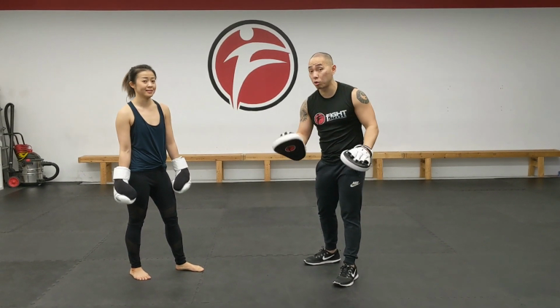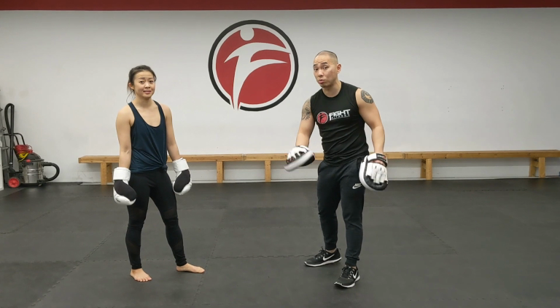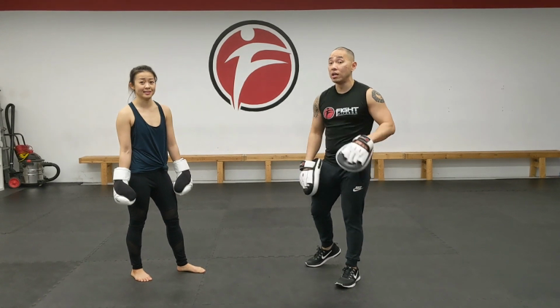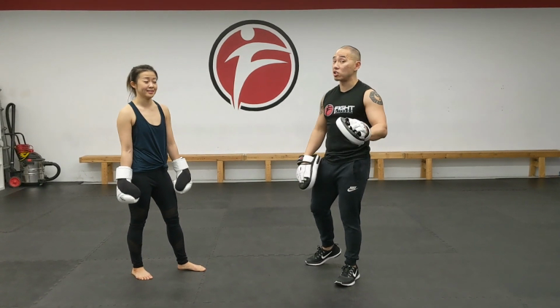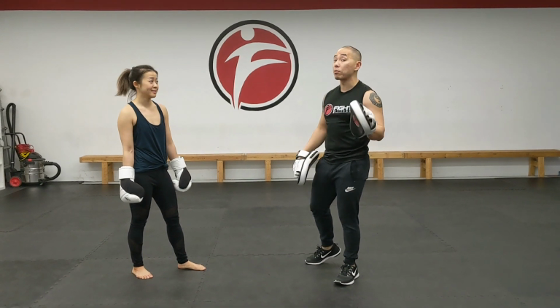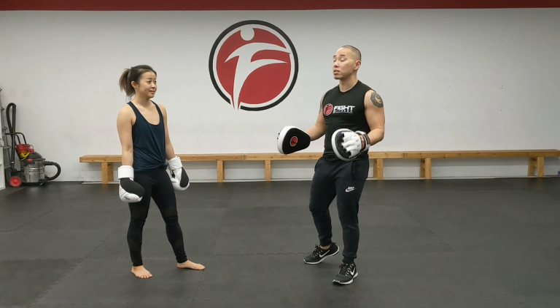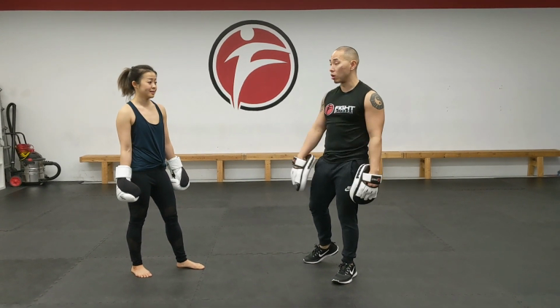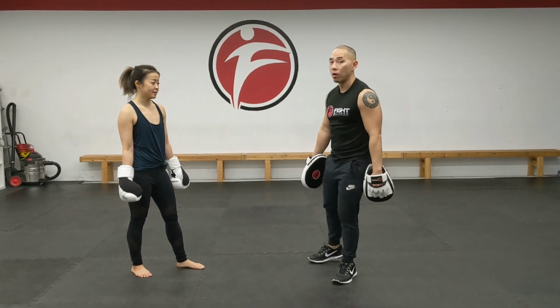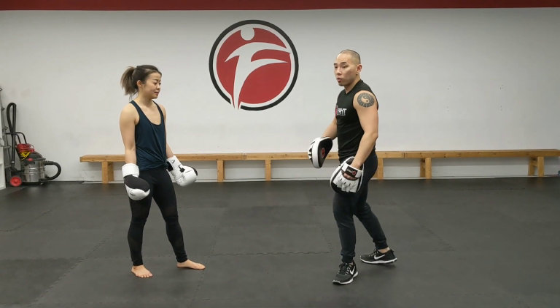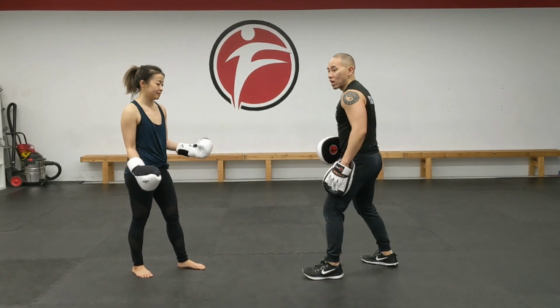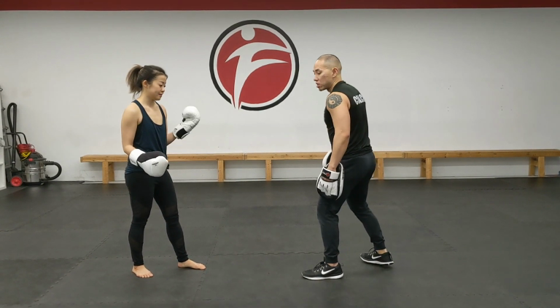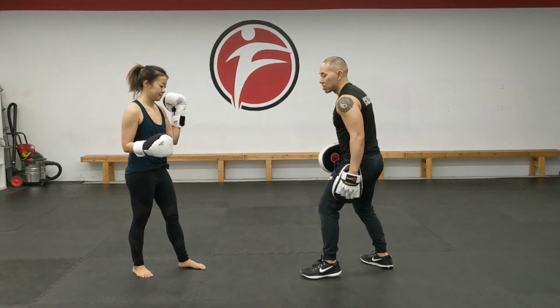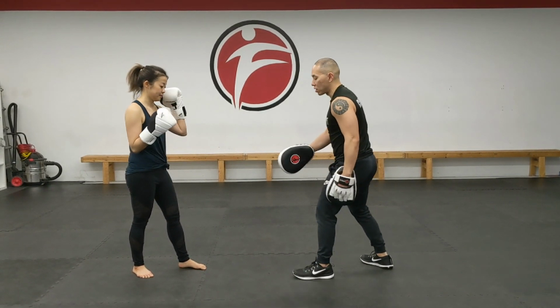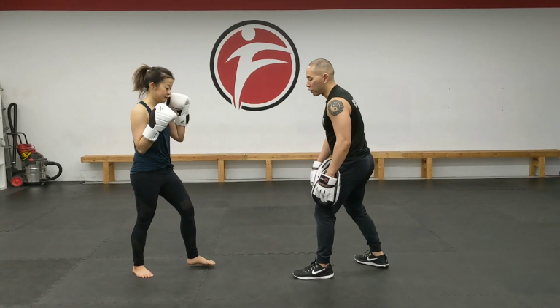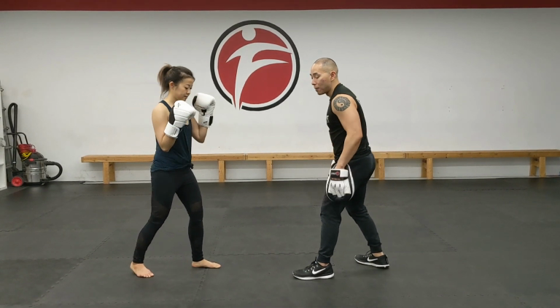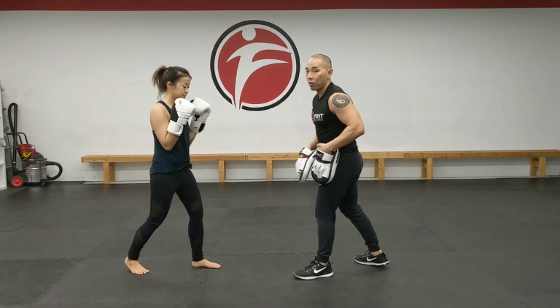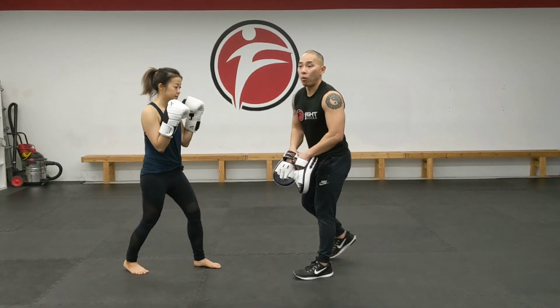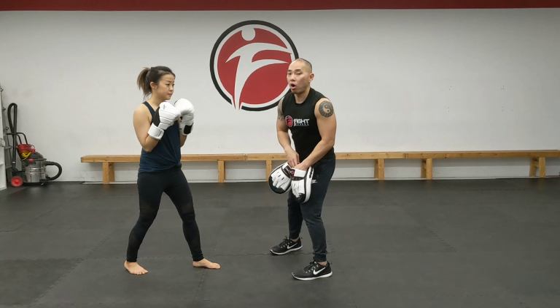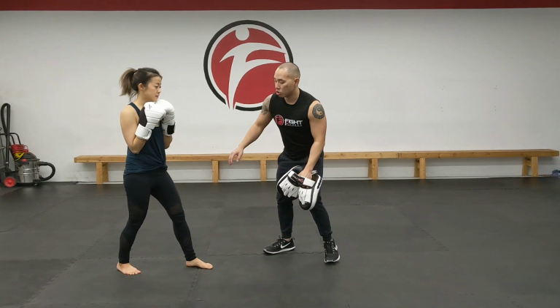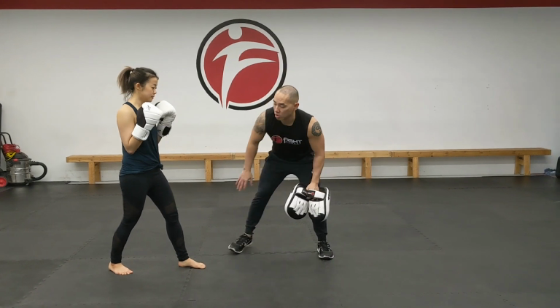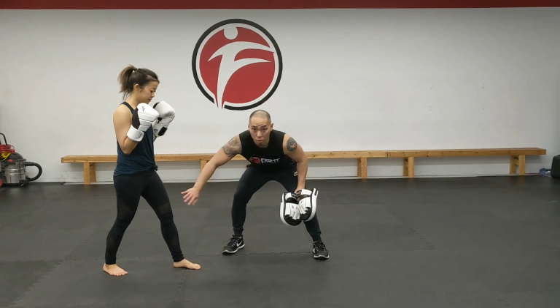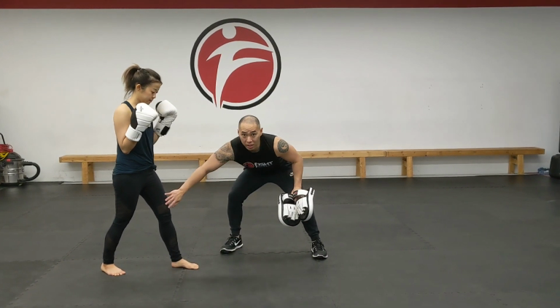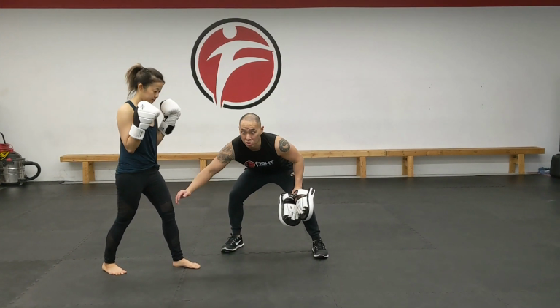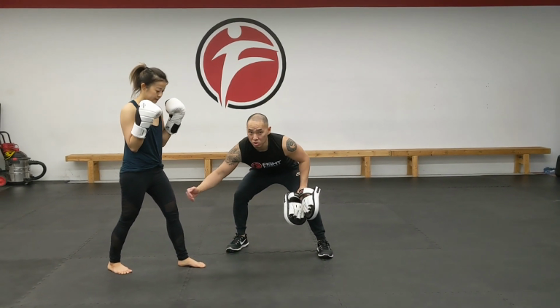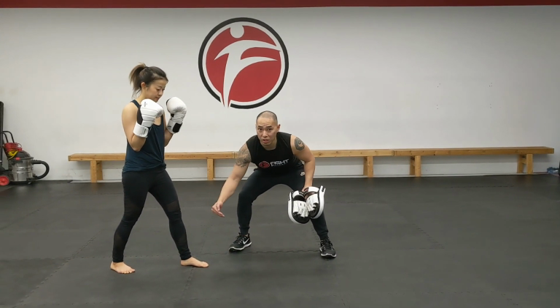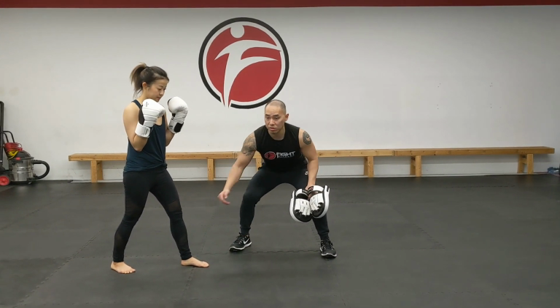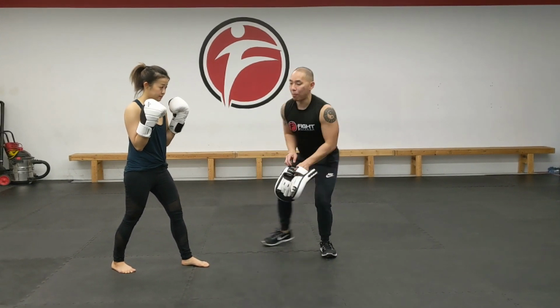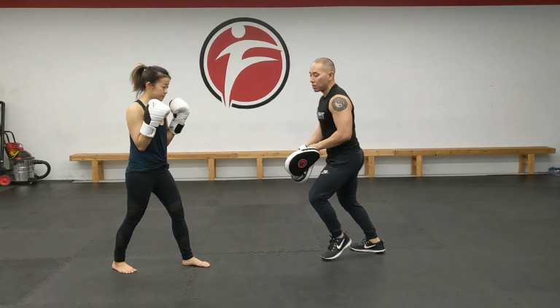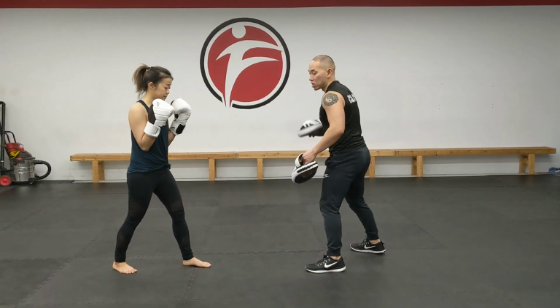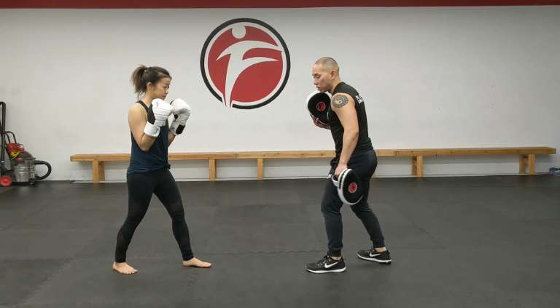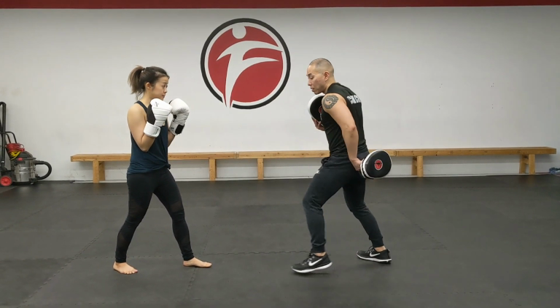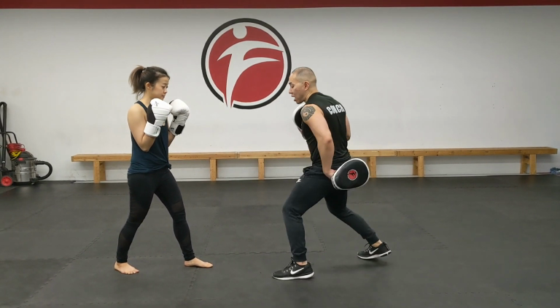So I'm going to go through three — it's the jab, cross, and the hook. With the jab, she's going to be starting left foot forward. Now I want all the strikes to start with the legs. So she's going to start with a little step in, which is called a jab step.